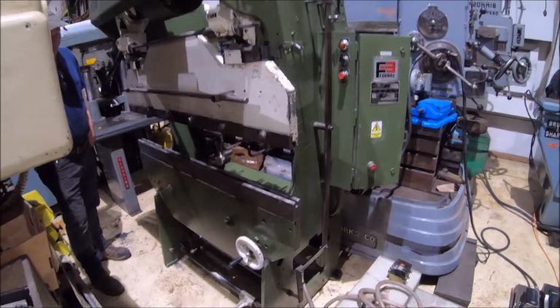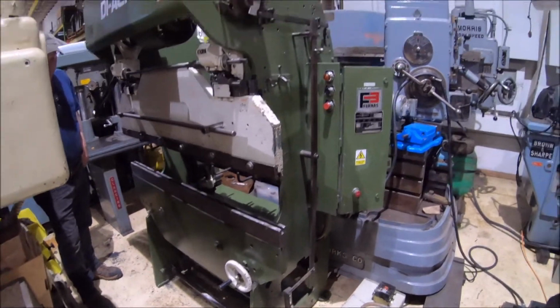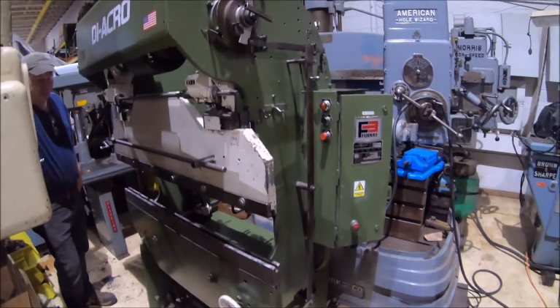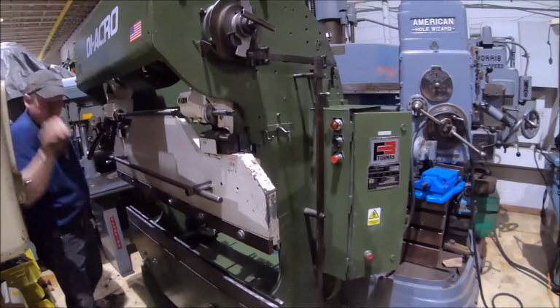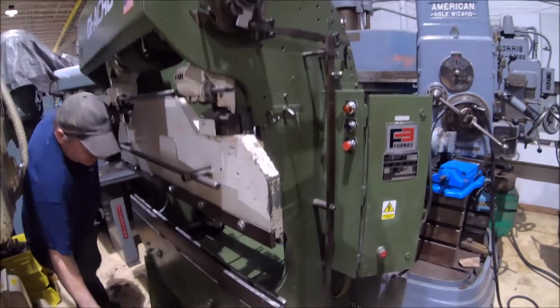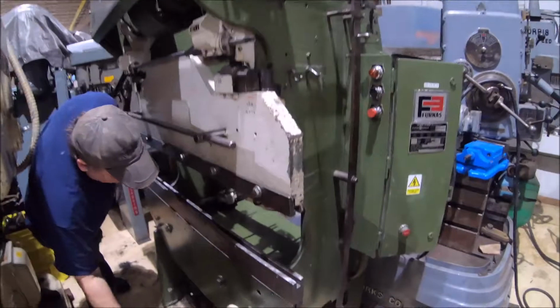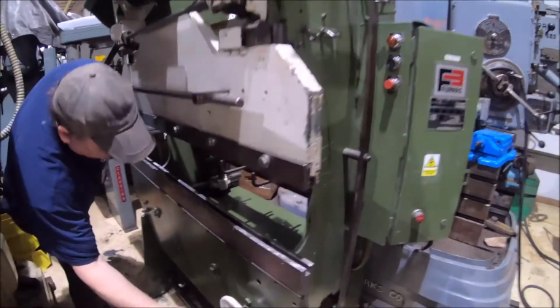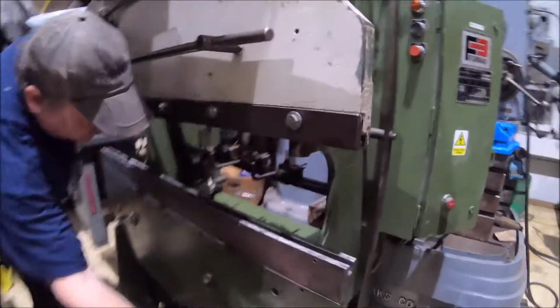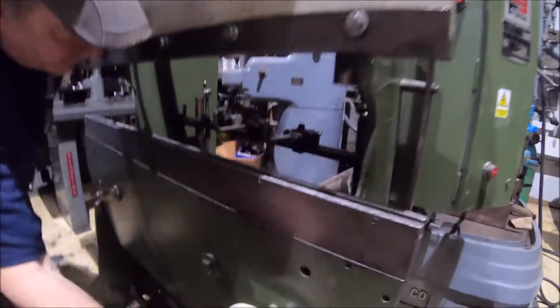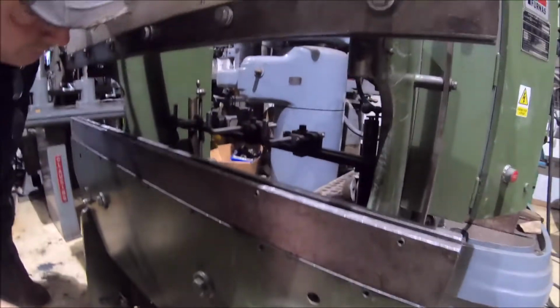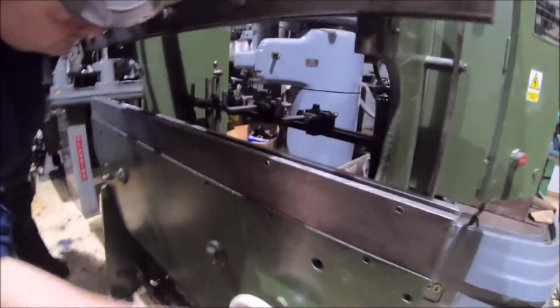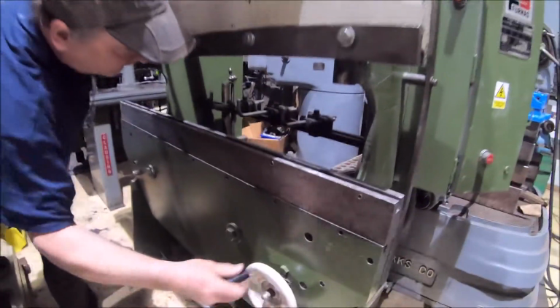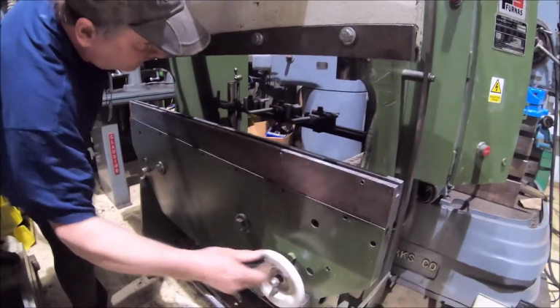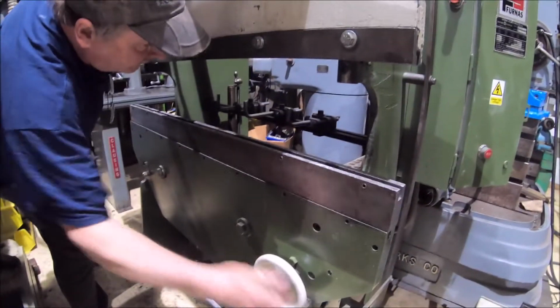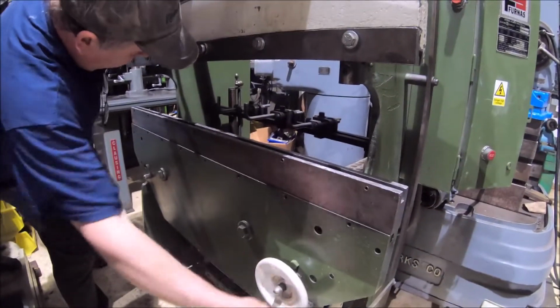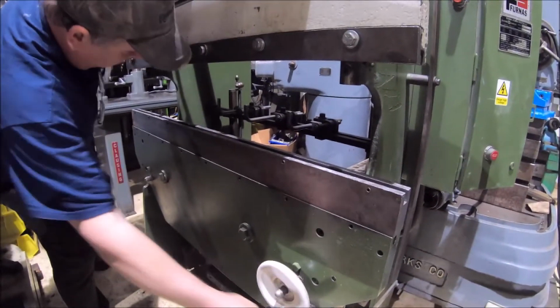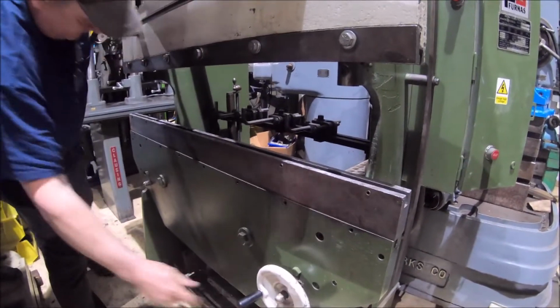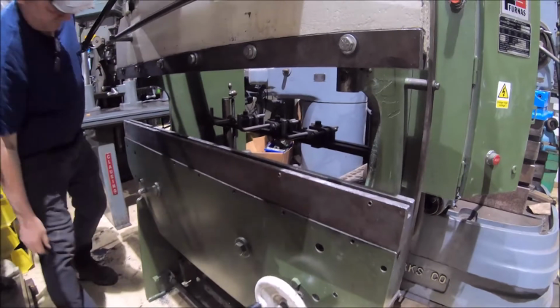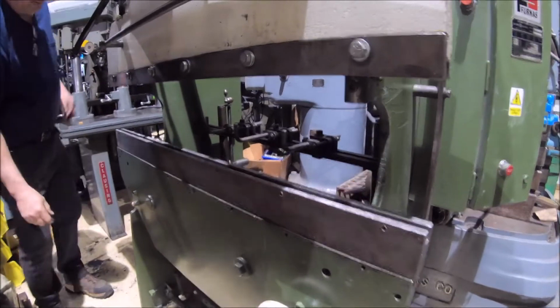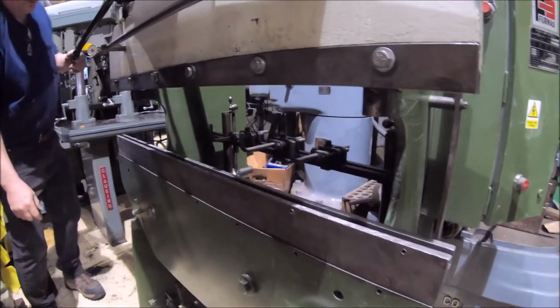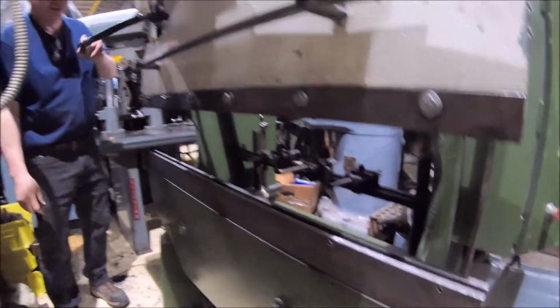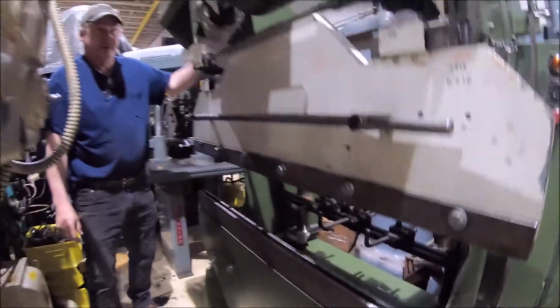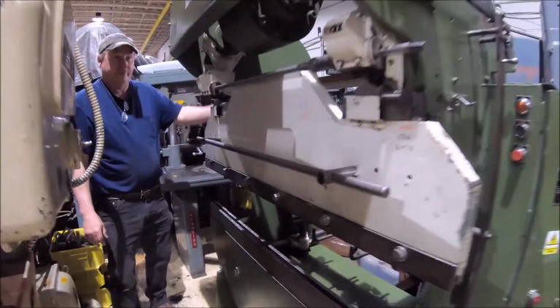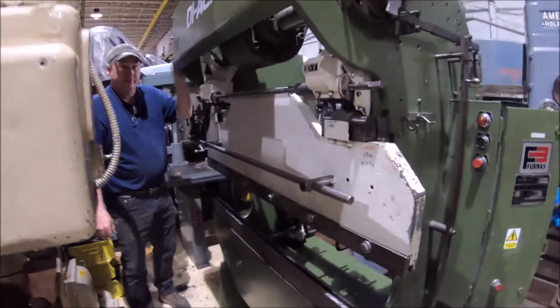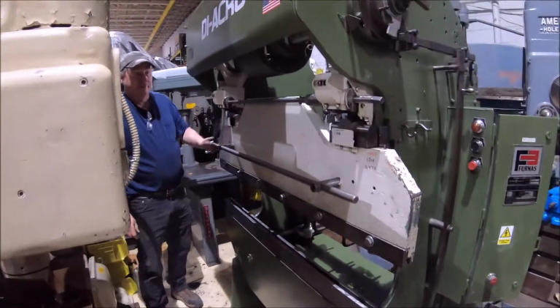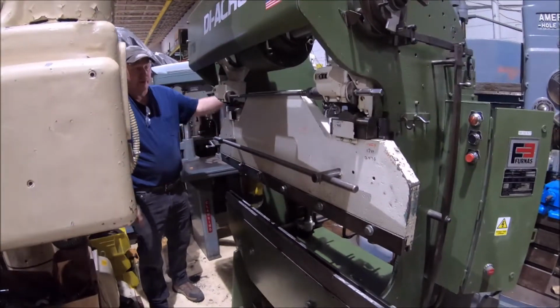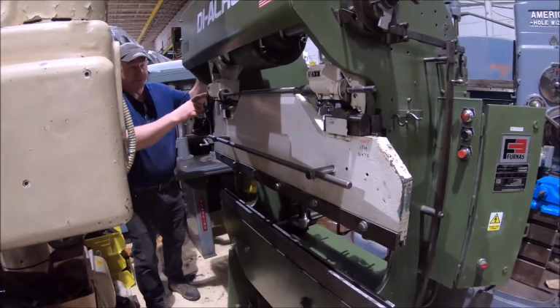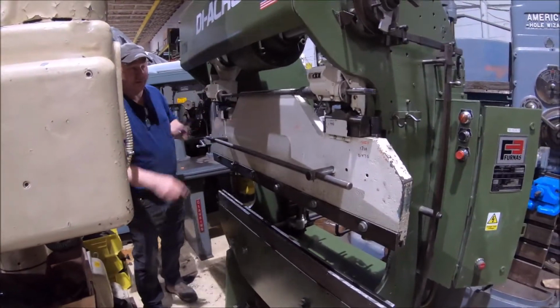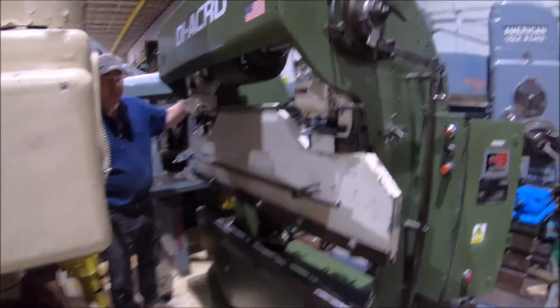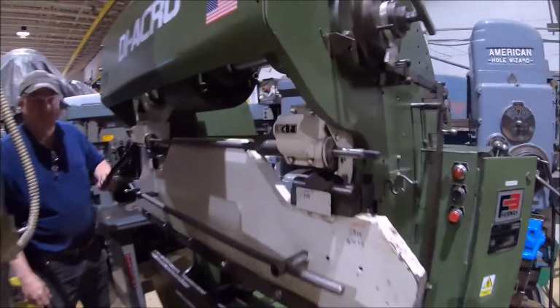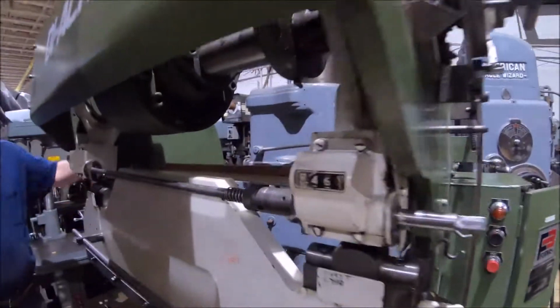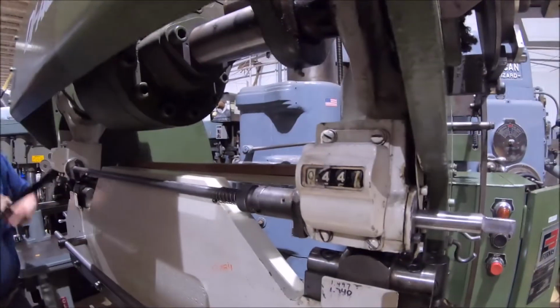It's got an adjustable back gauge on it, front operated. Adjustable ram height, counters.